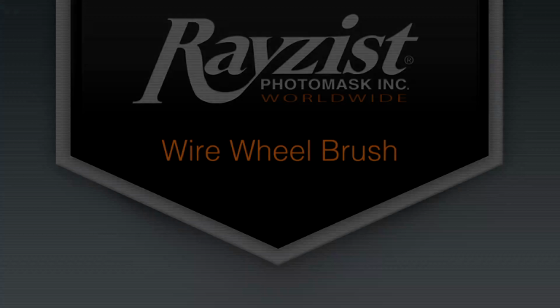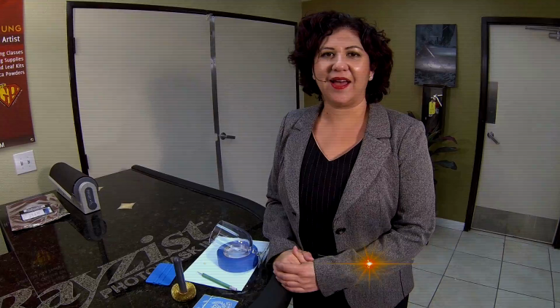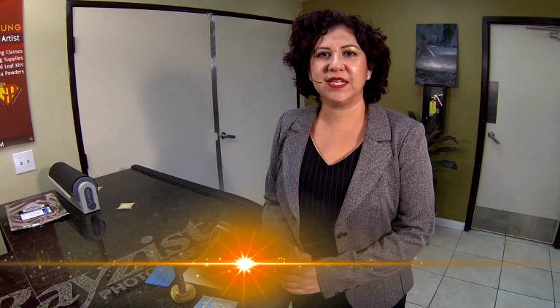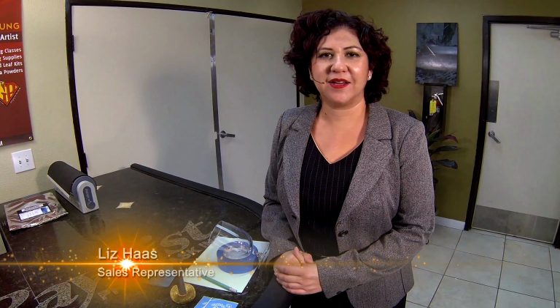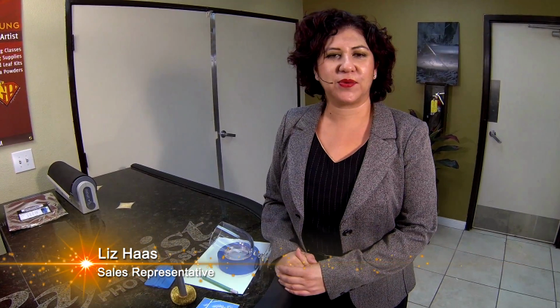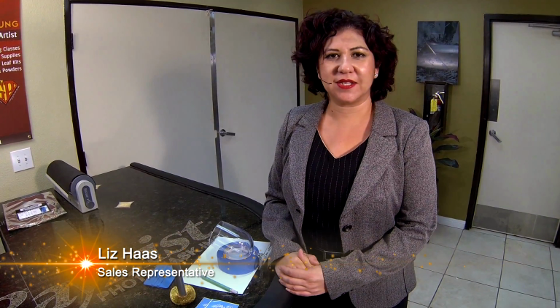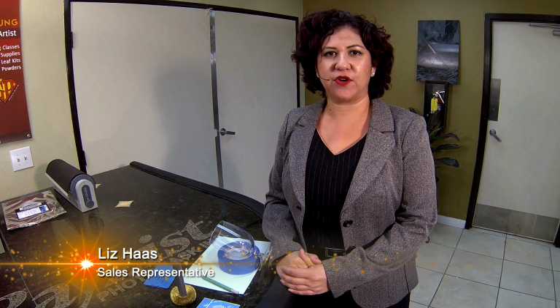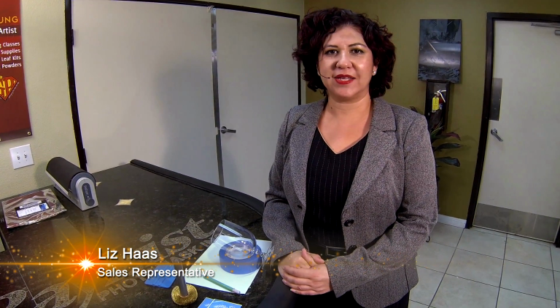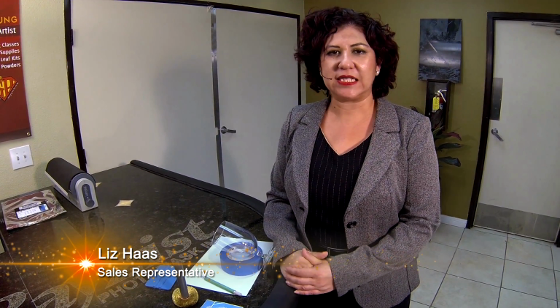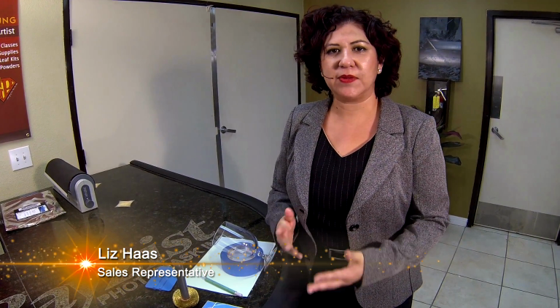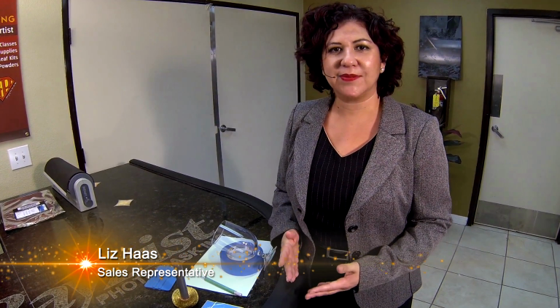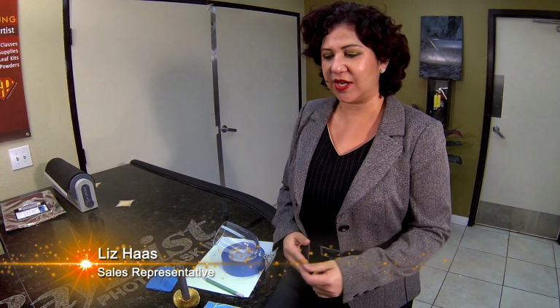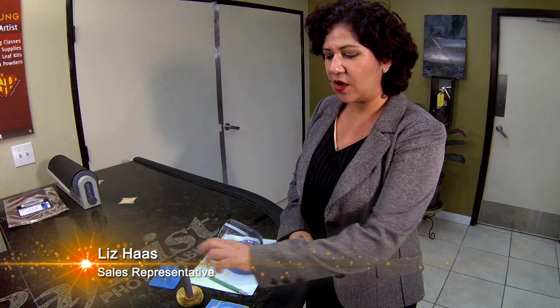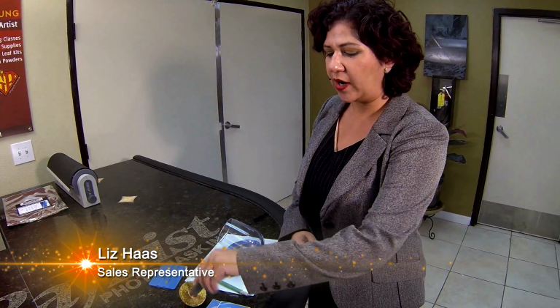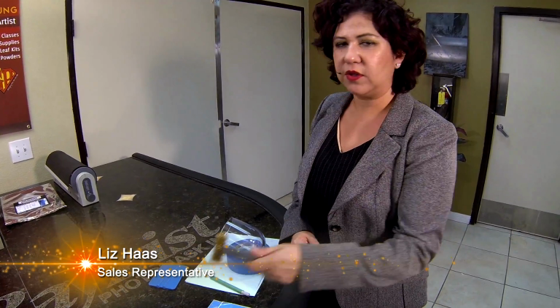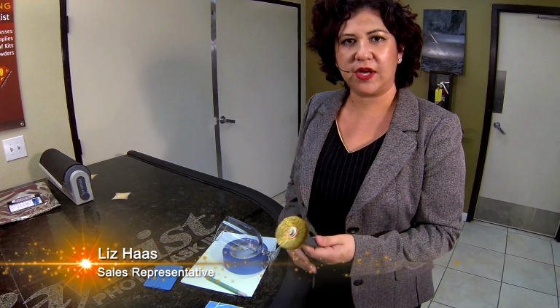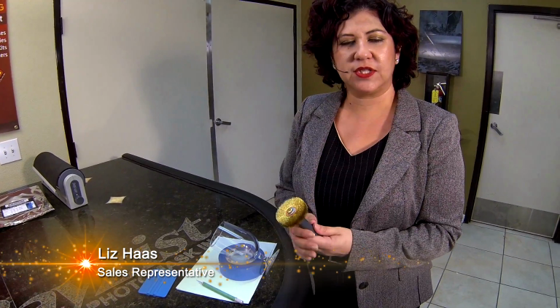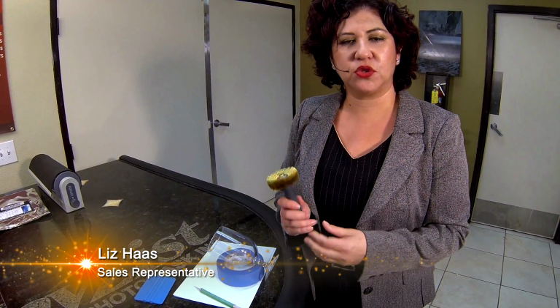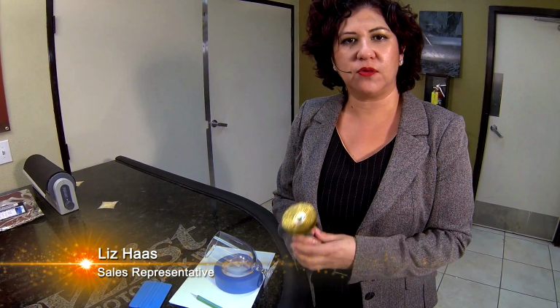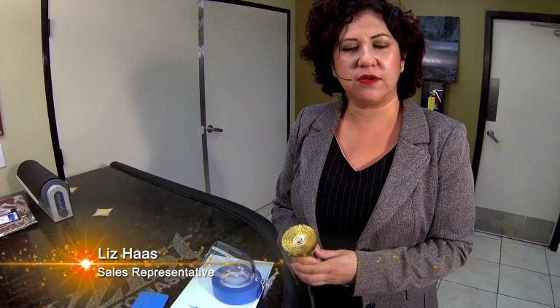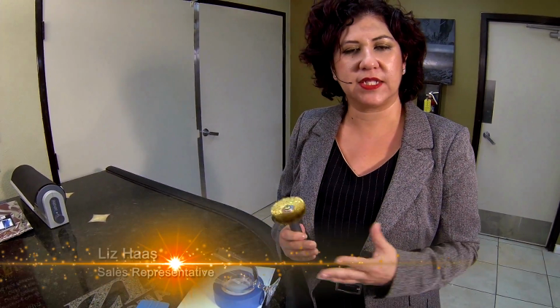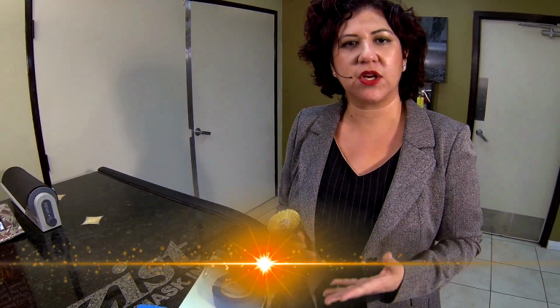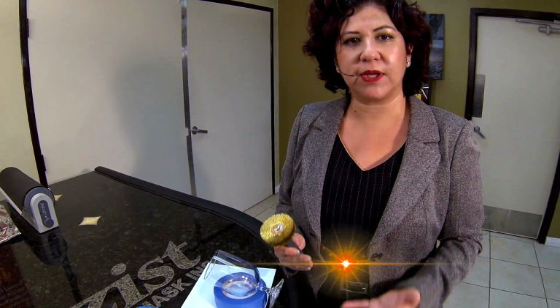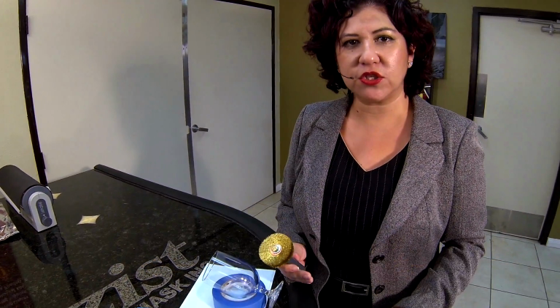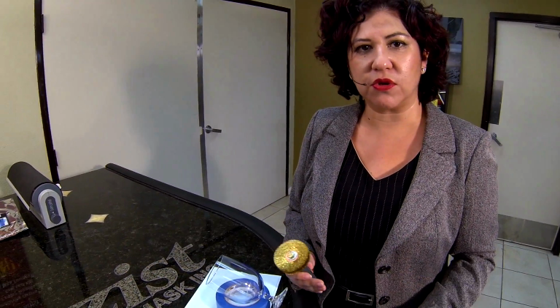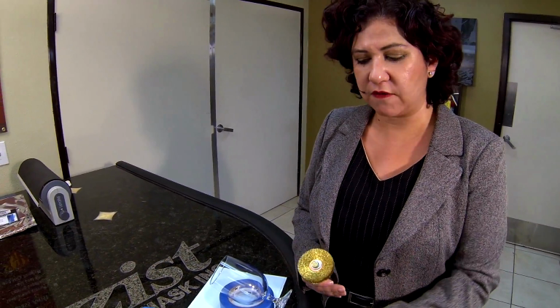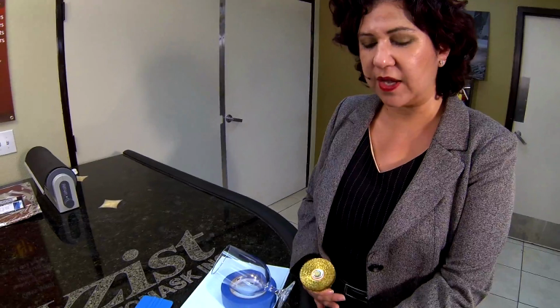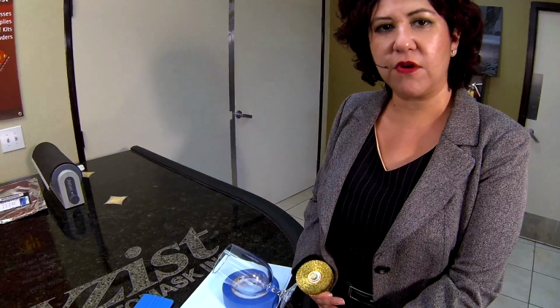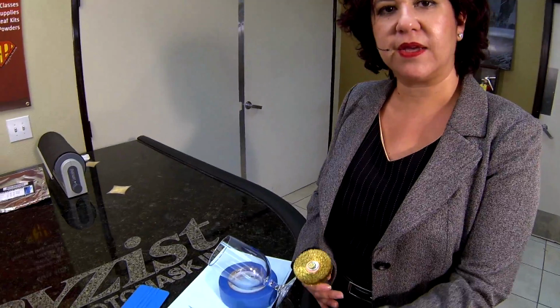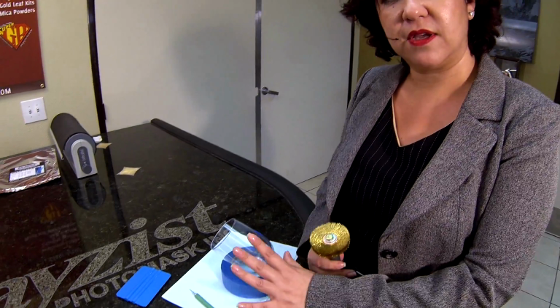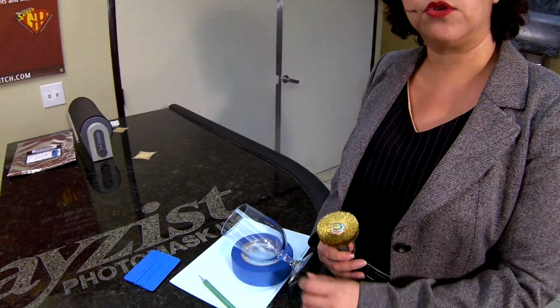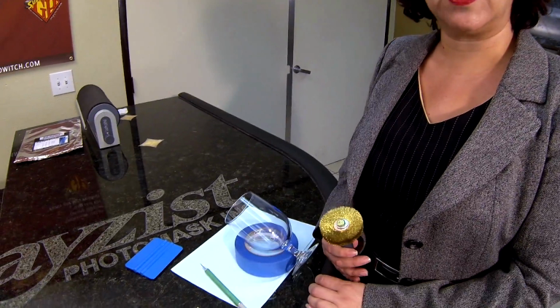Hi, I'm Liz Haas with Rayzist Photo Mask, and today I'm going to demonstrate a wire wheel brush. This is a tool that we use as a secondary application tool for applying Photo Mask to our glass.